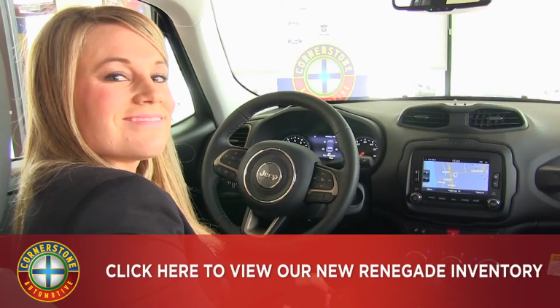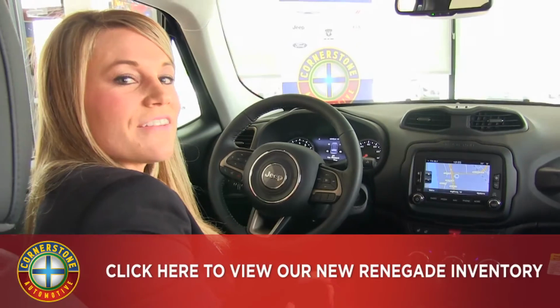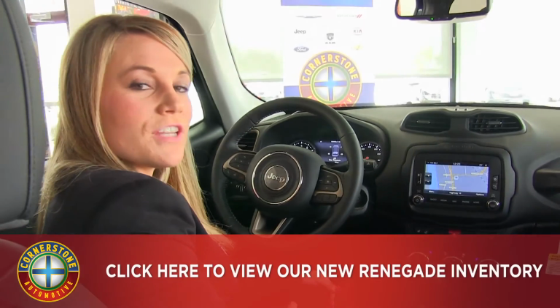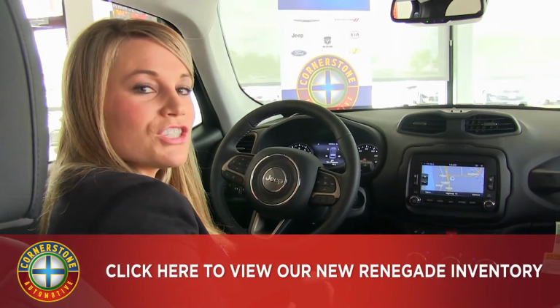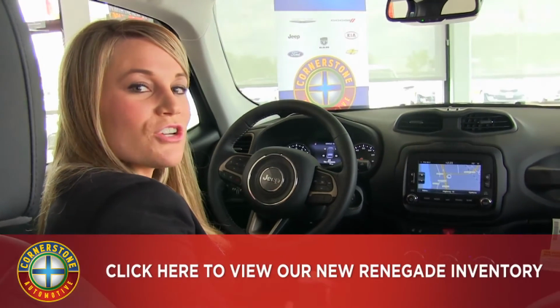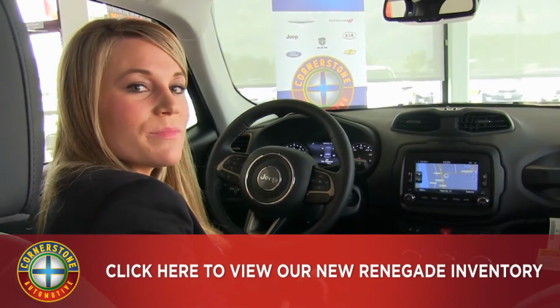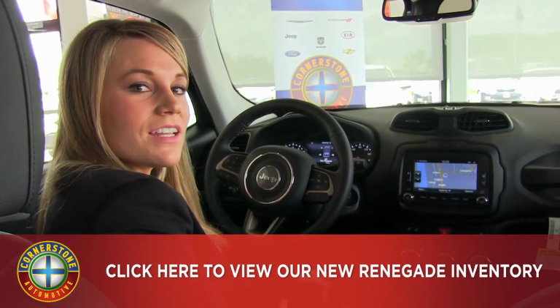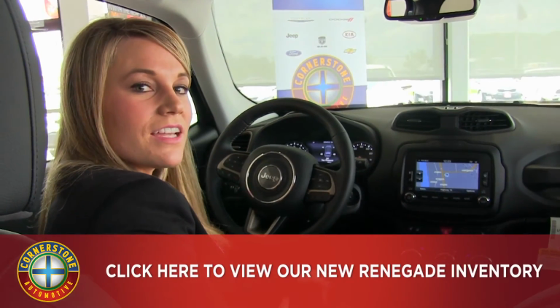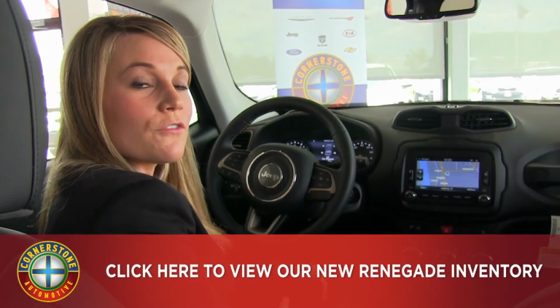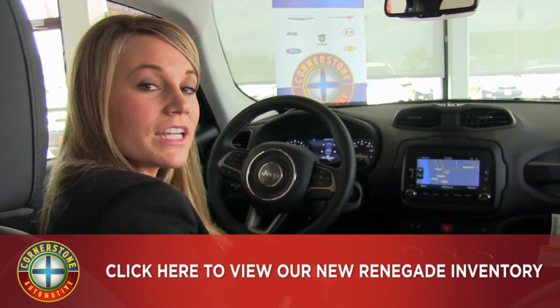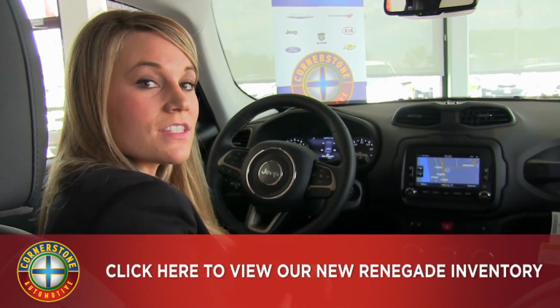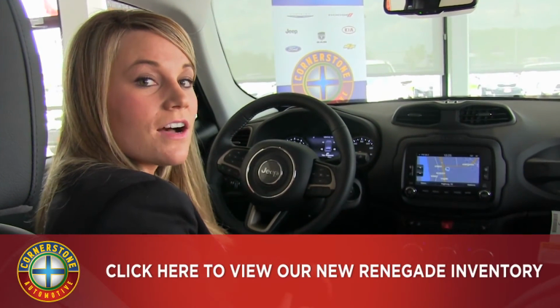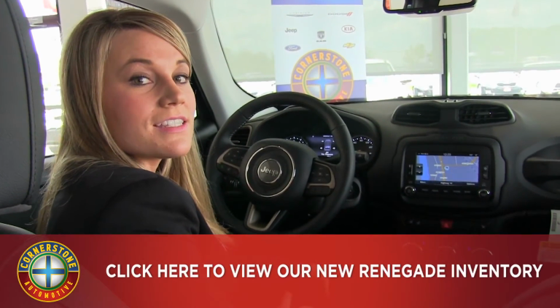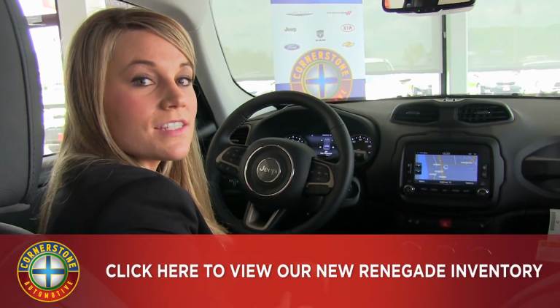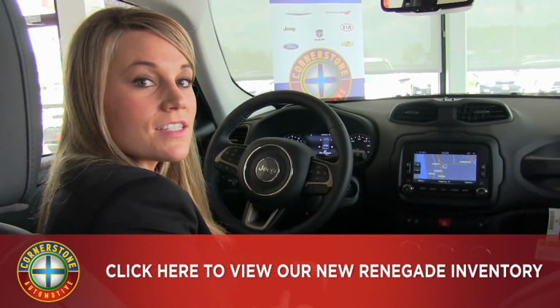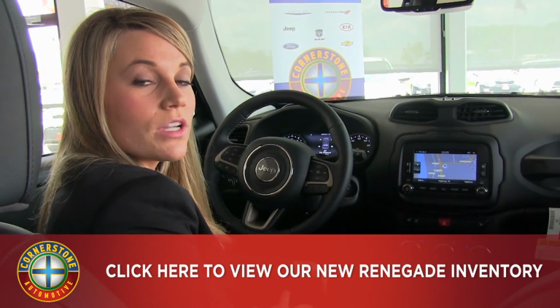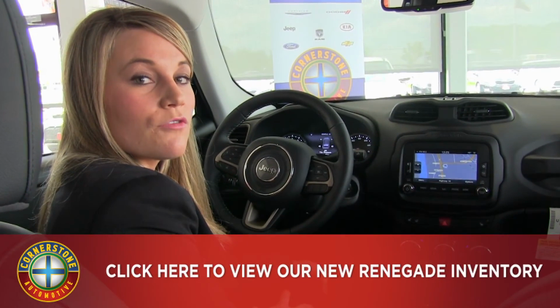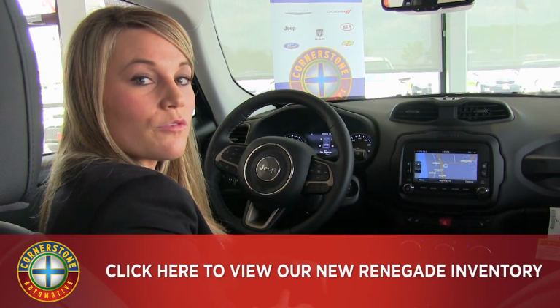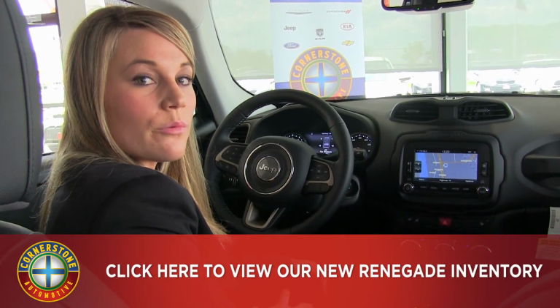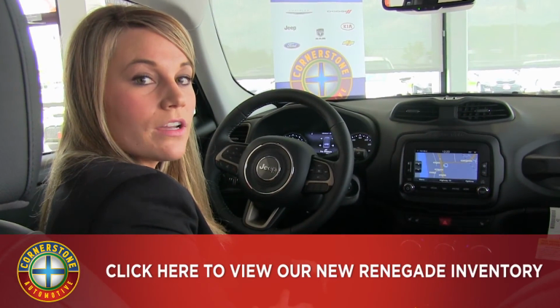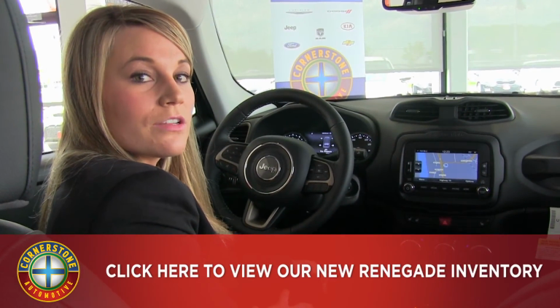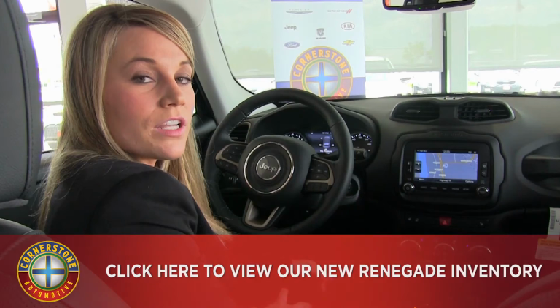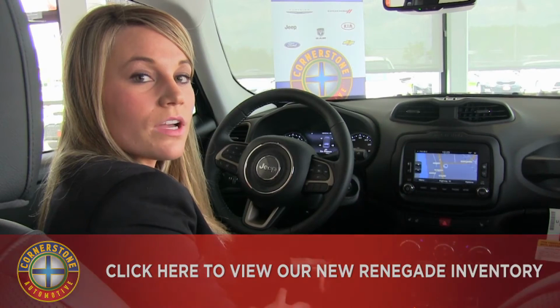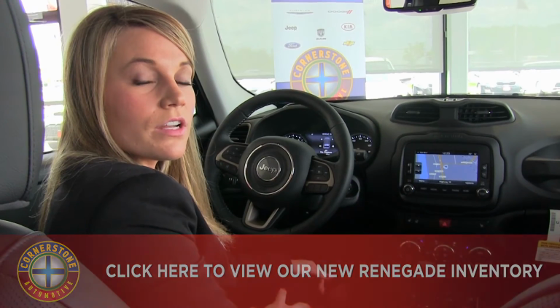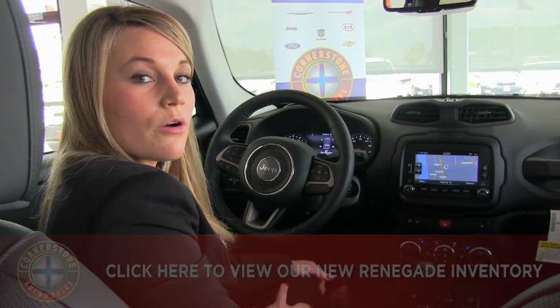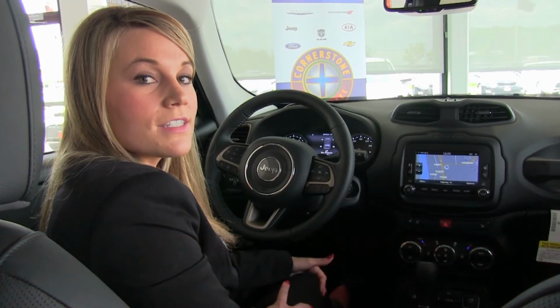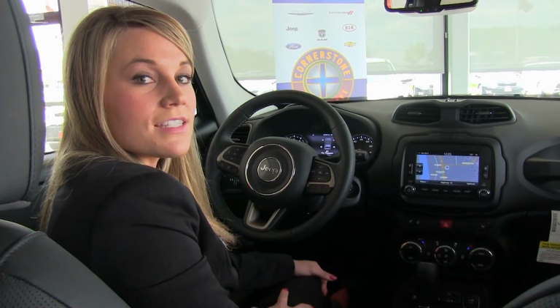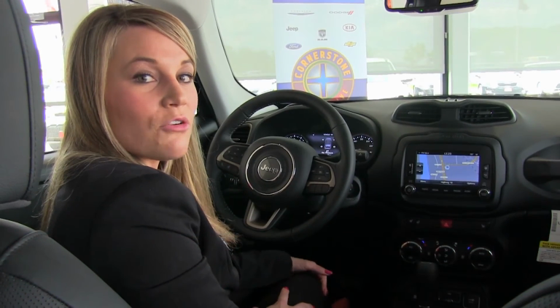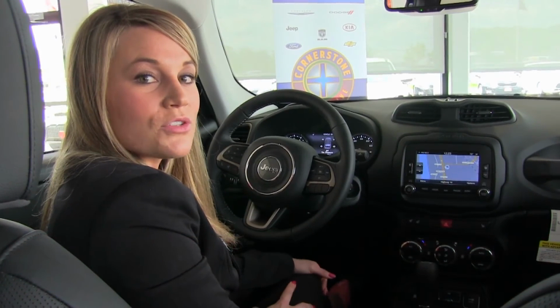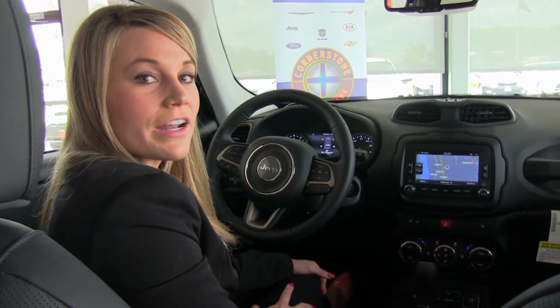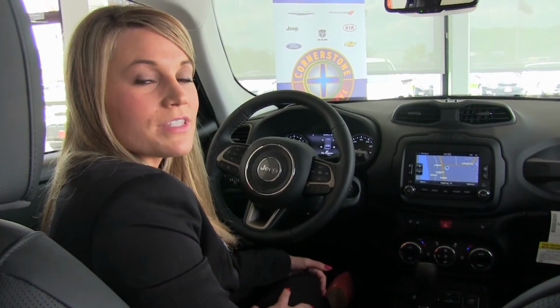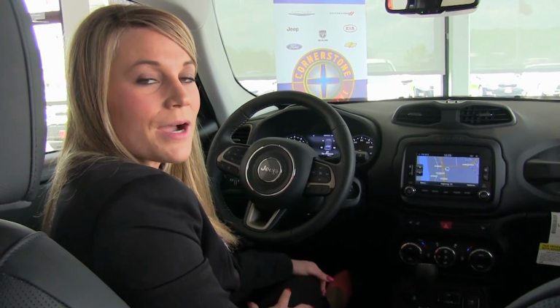If you have any questions or if I missed anything, feel free to give us a call at 763-441-2300 or visit us at cornerstoneauto.com.